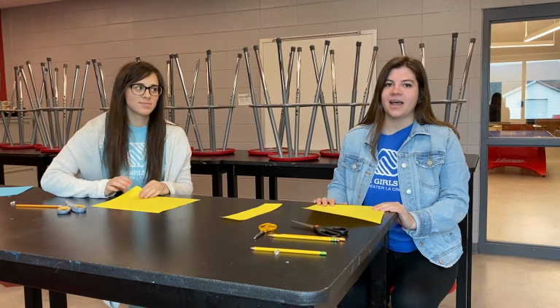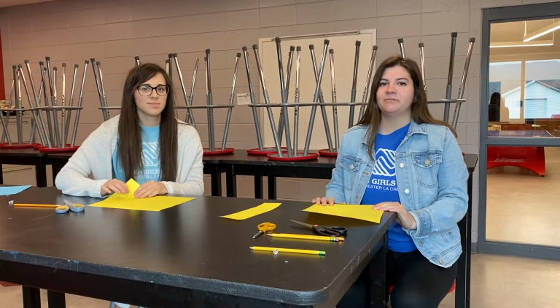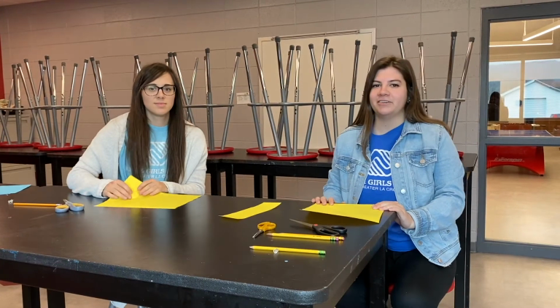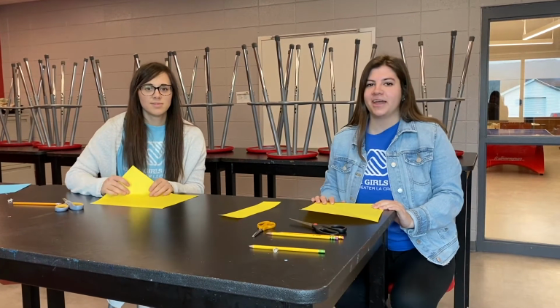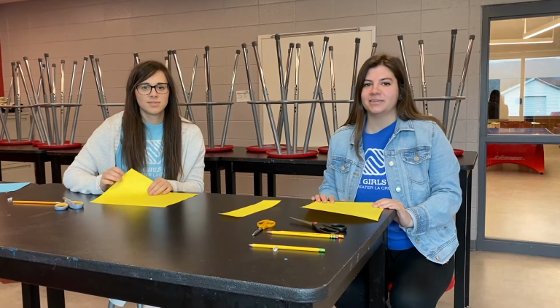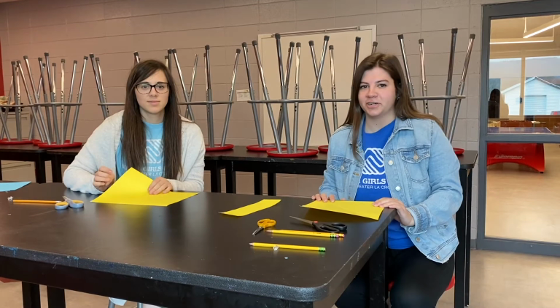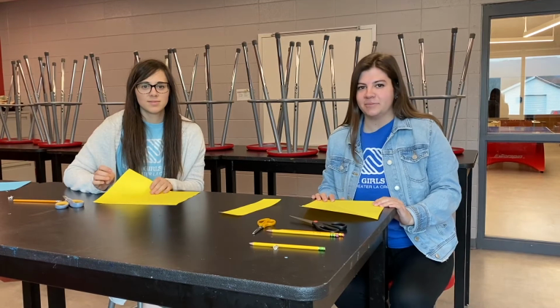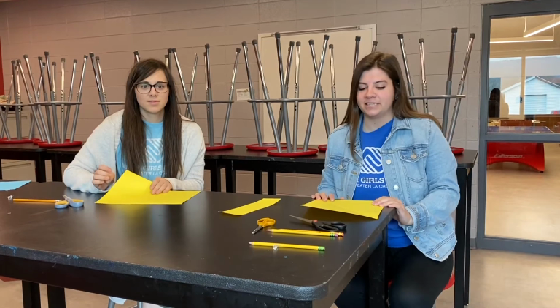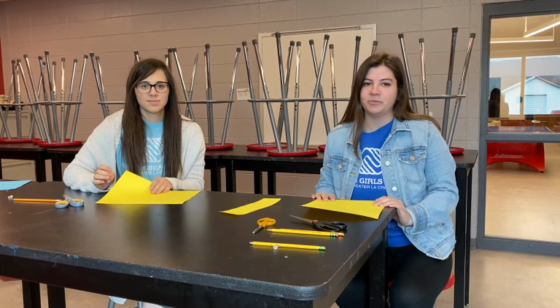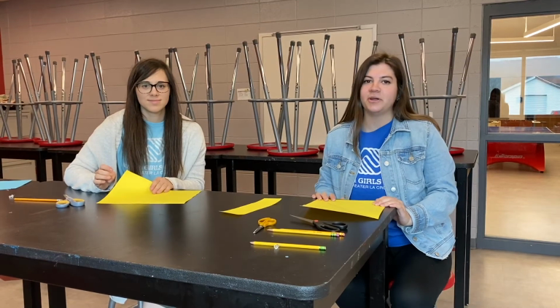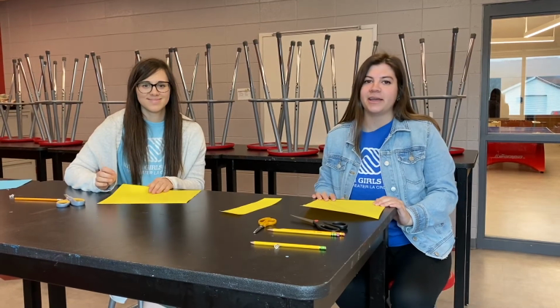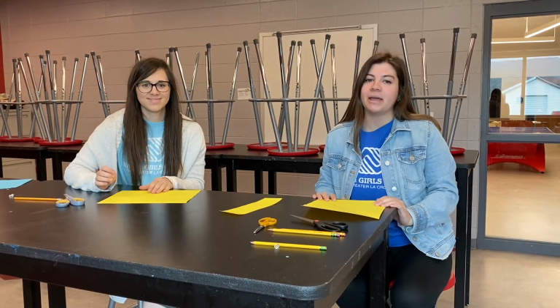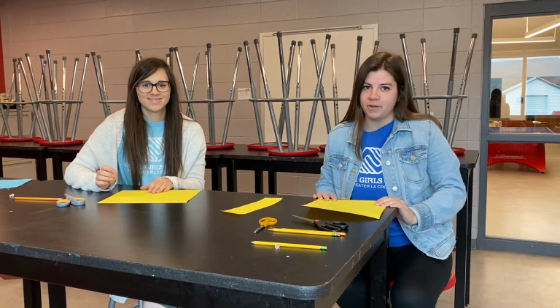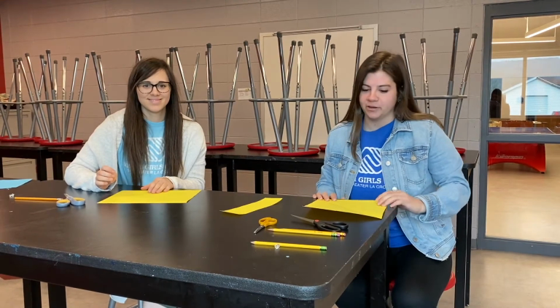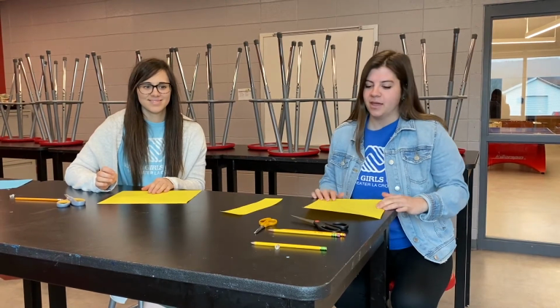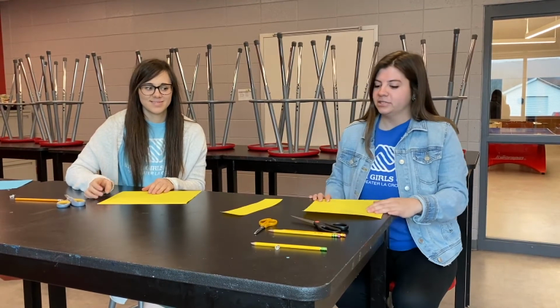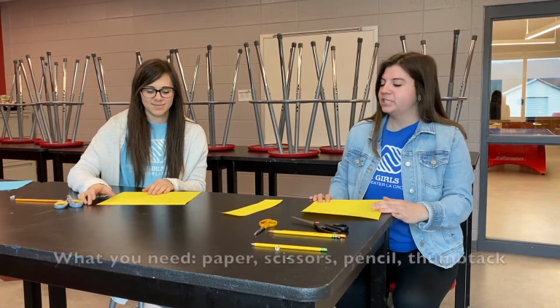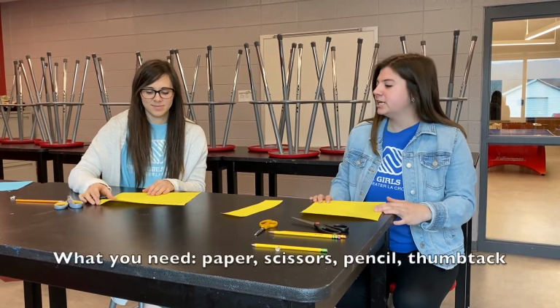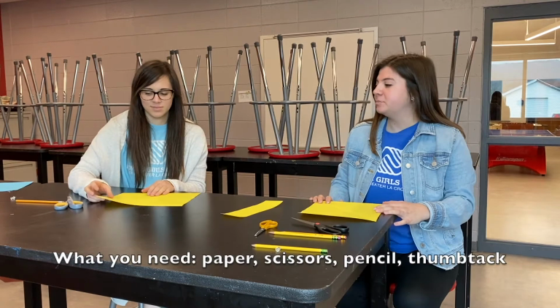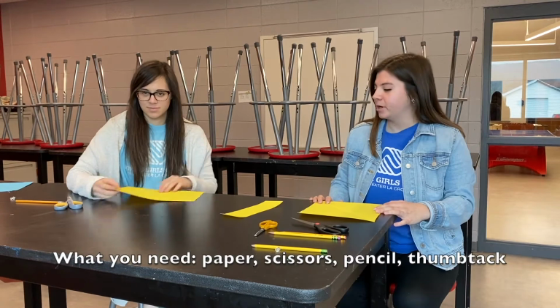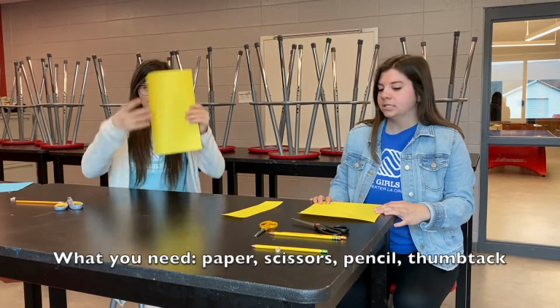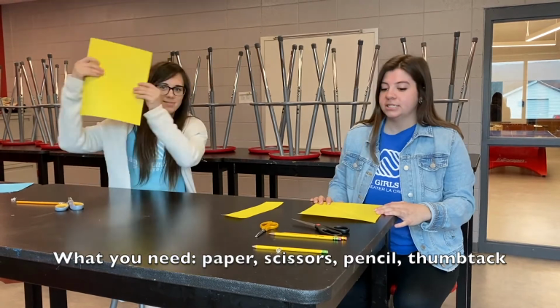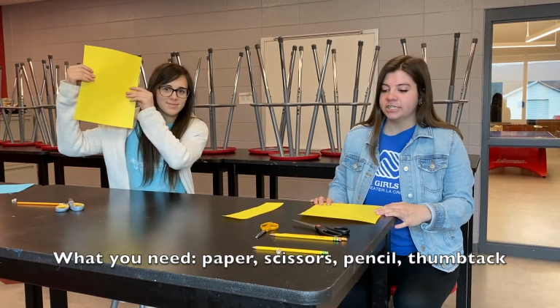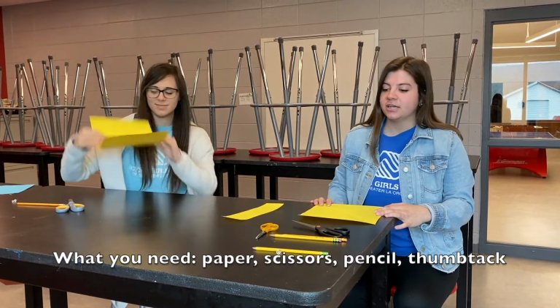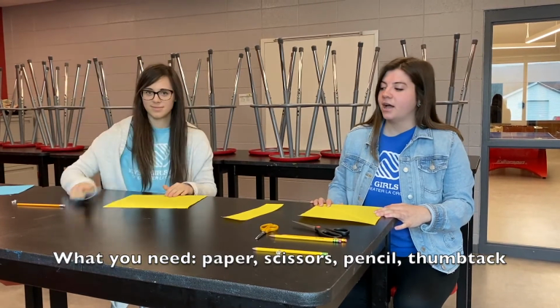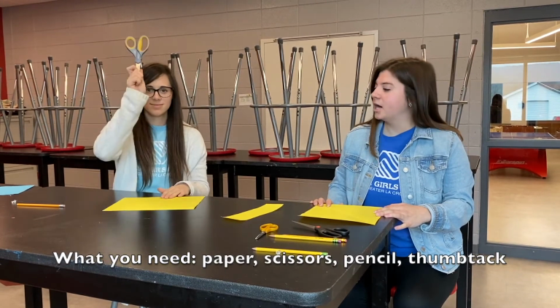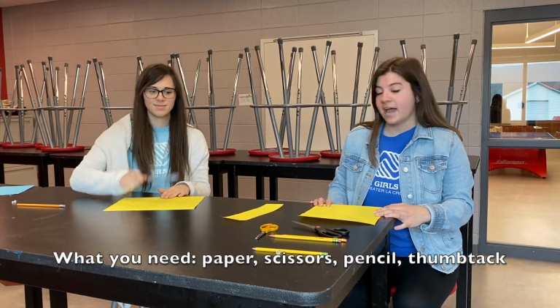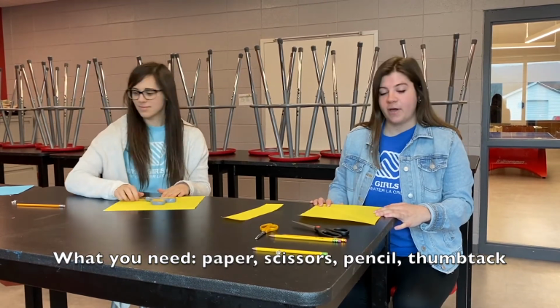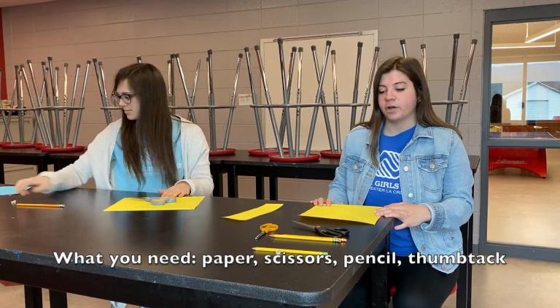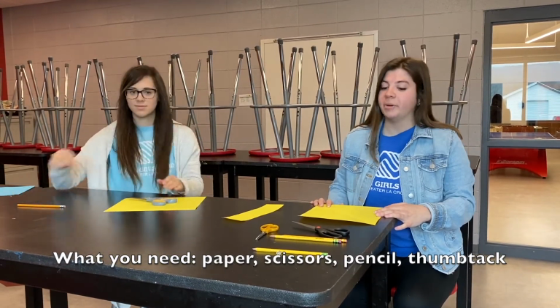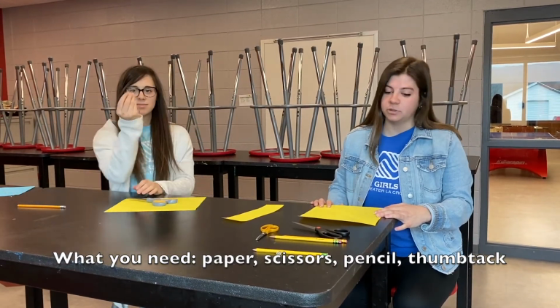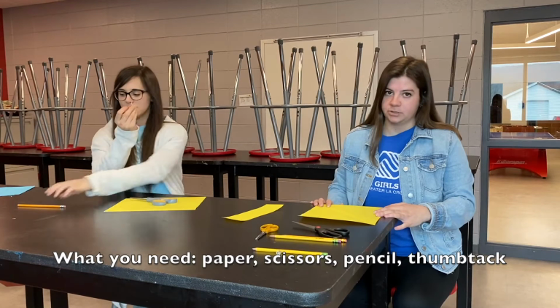Hi, I'm Jackie from the Erickson Boys and Girls Club and today we'll be showing you how to make a paper pinwheel. So first you're going to need a sheet of paper, scissors, a tack if you have one, or a pencil will work as well.